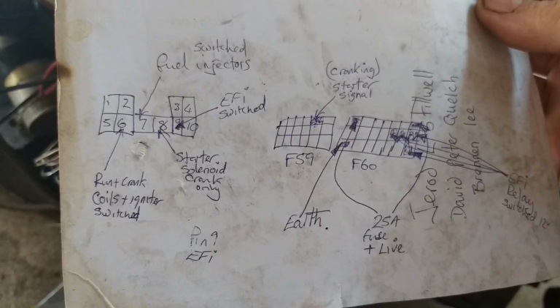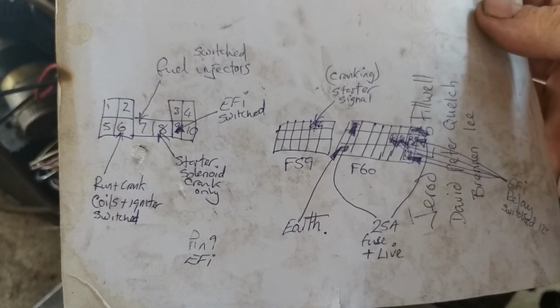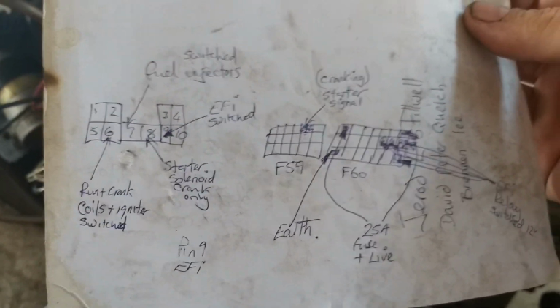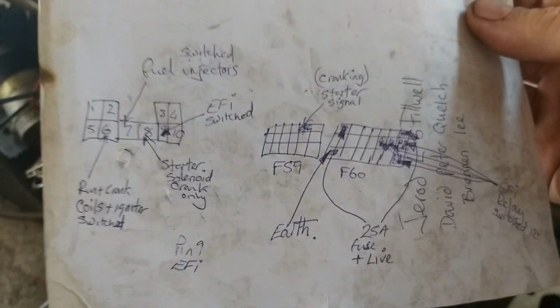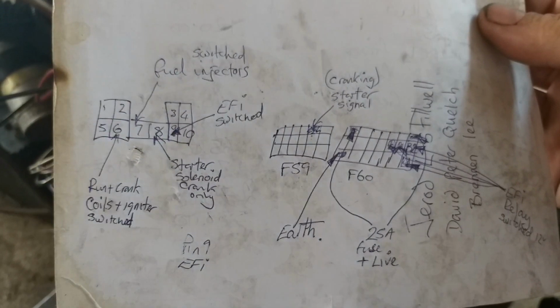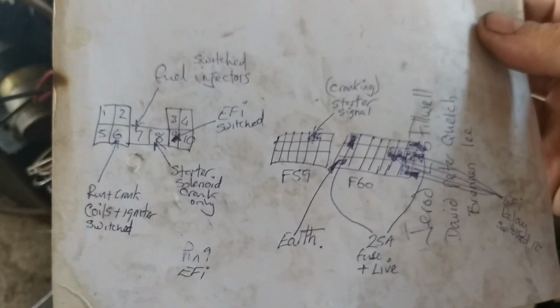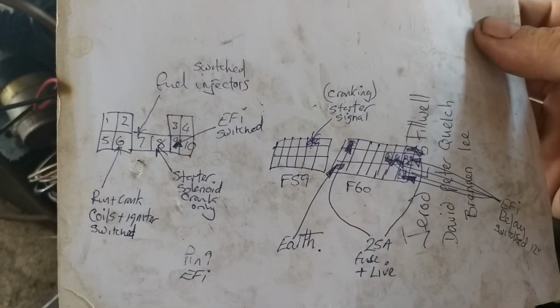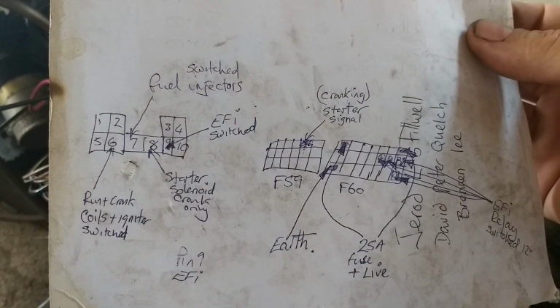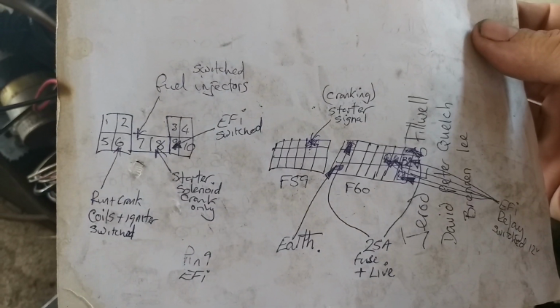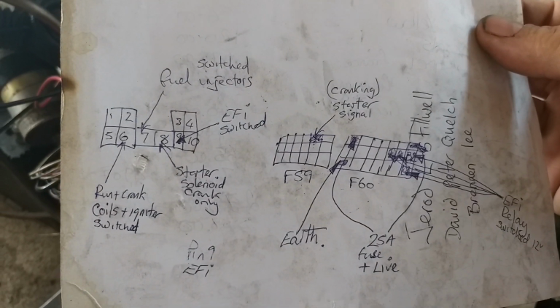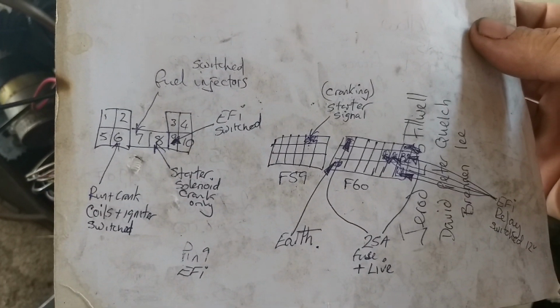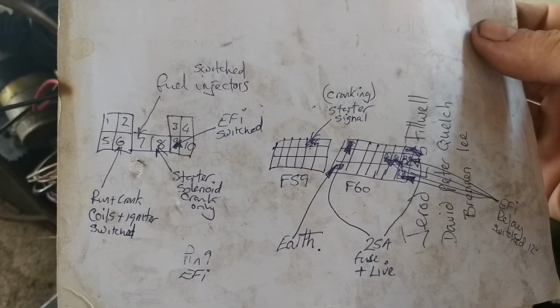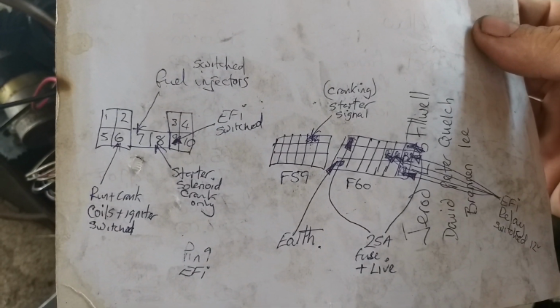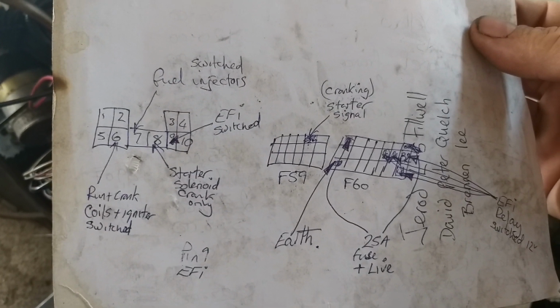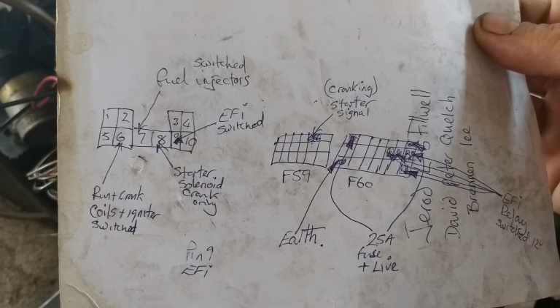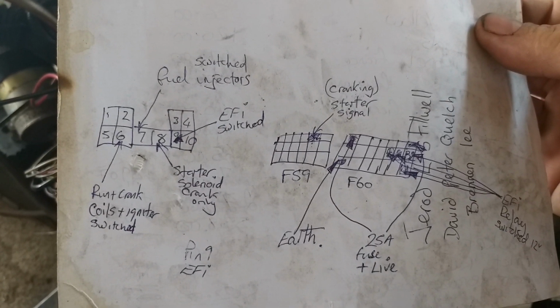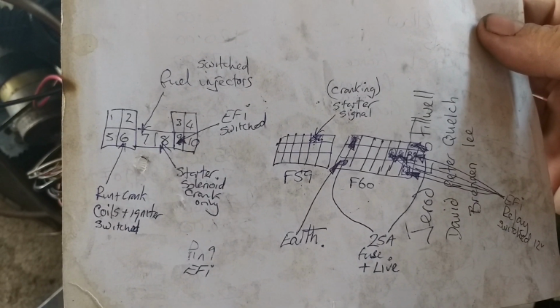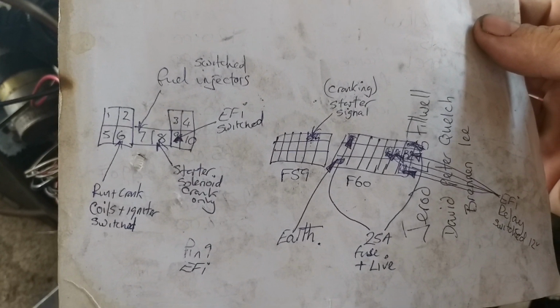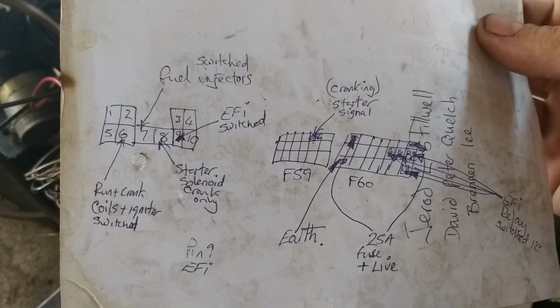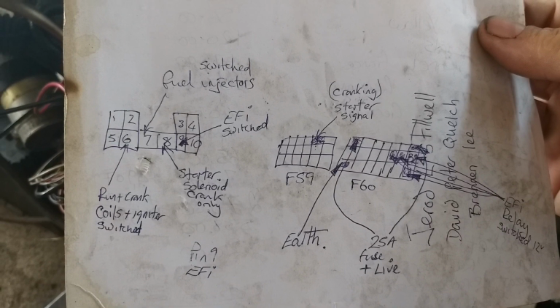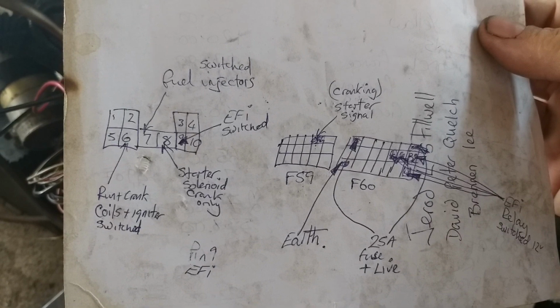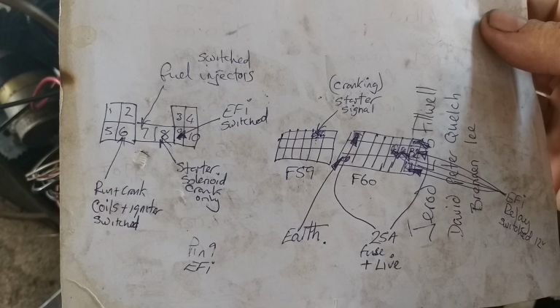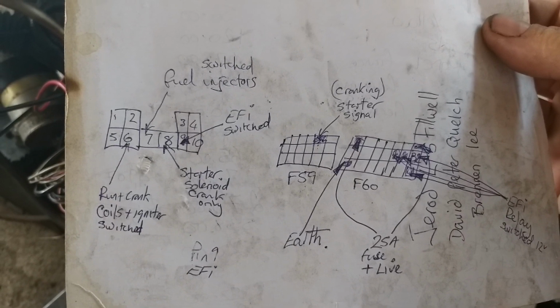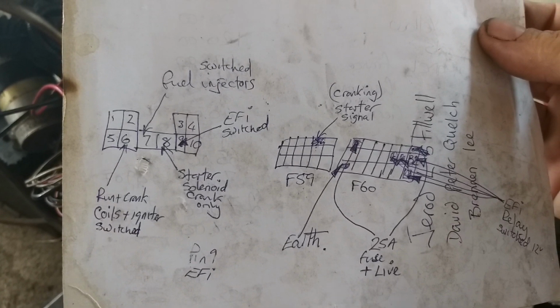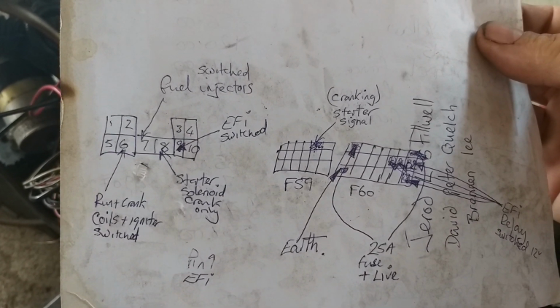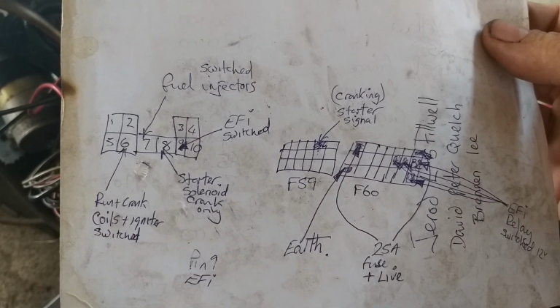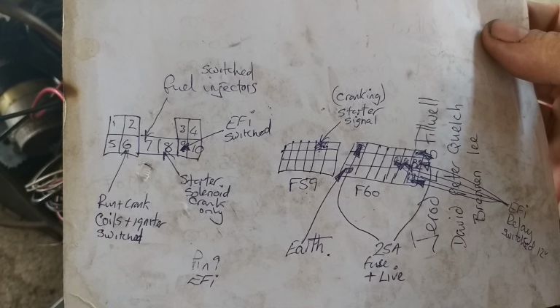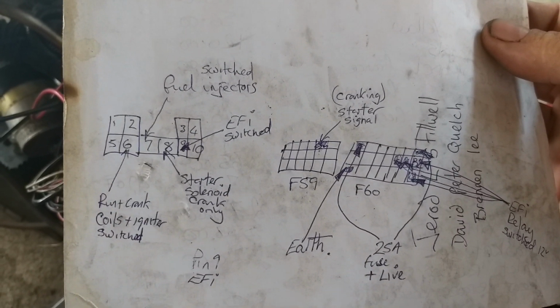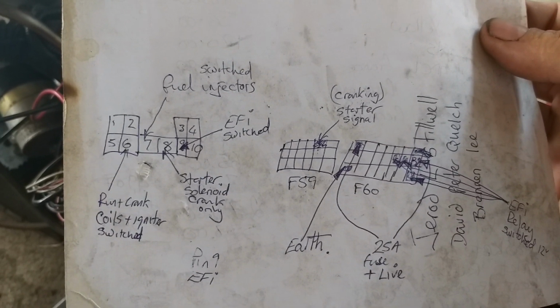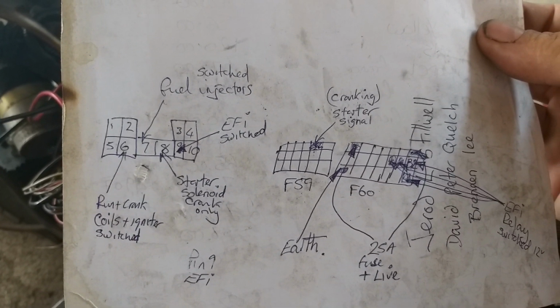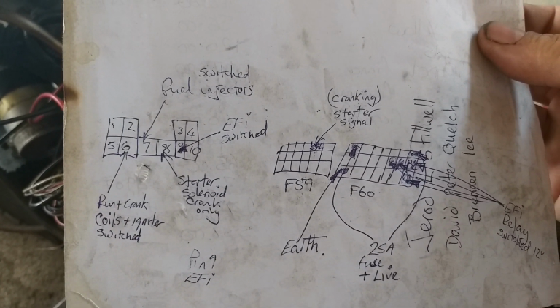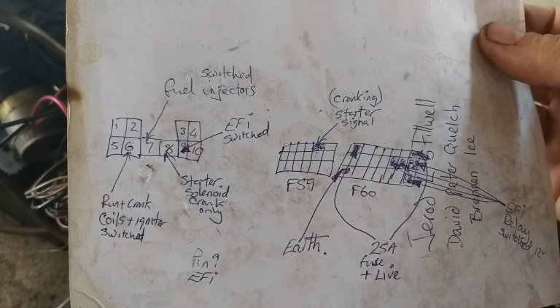This is the wiring diagram, but if you go on the internet and type in 2JZ ECU pinout, you'll find a much prettier picture than that piece of crap there.